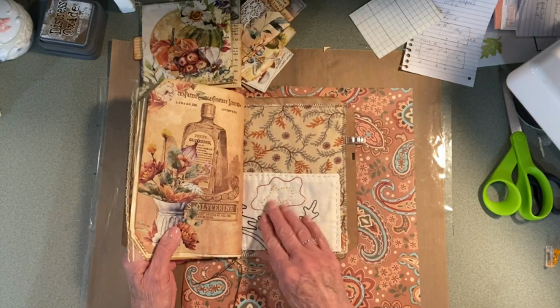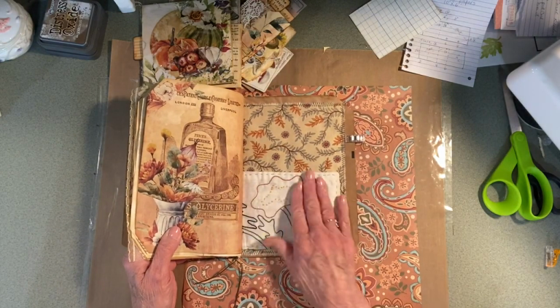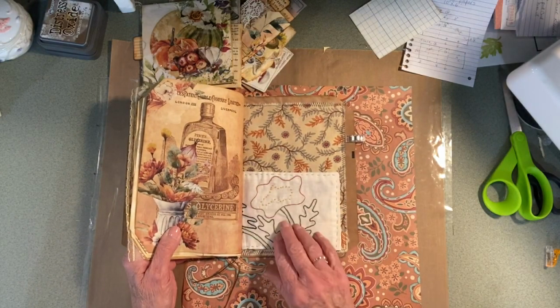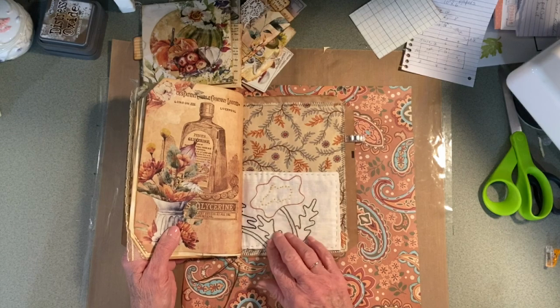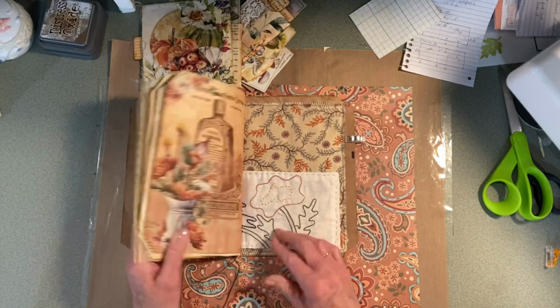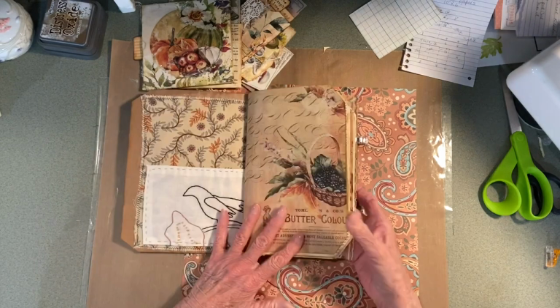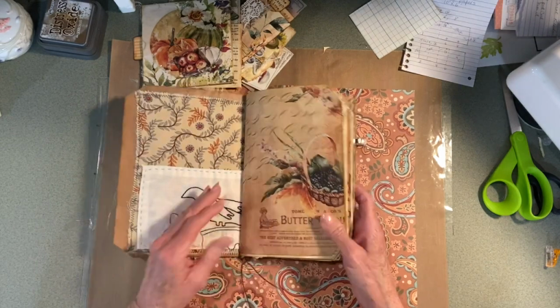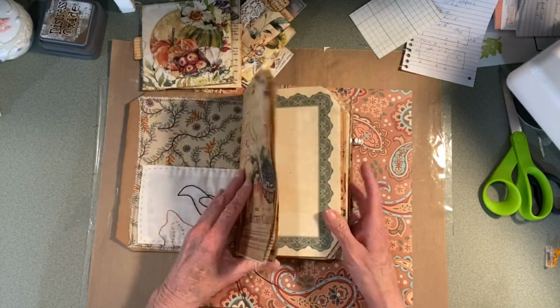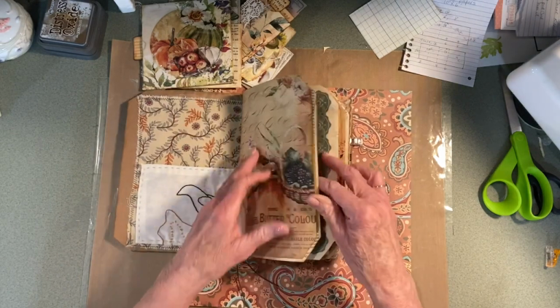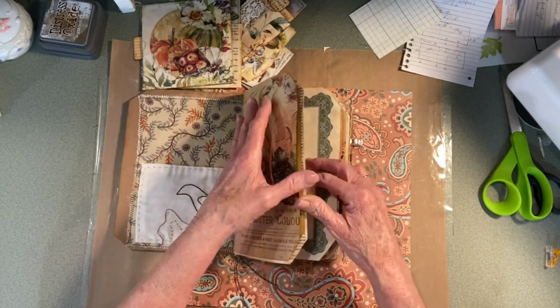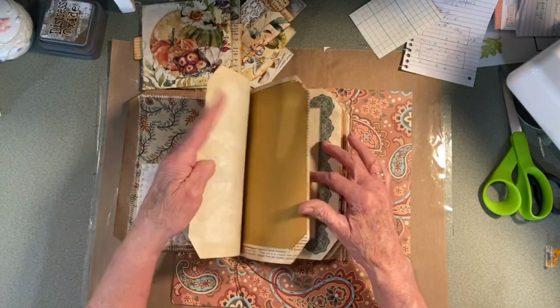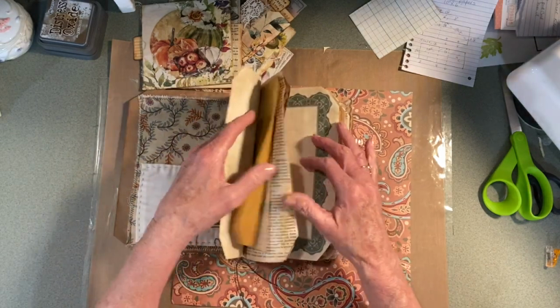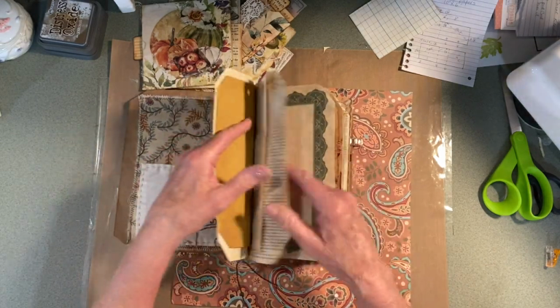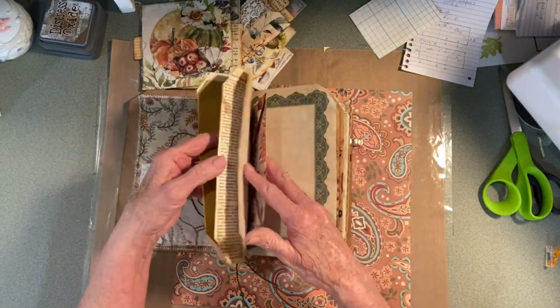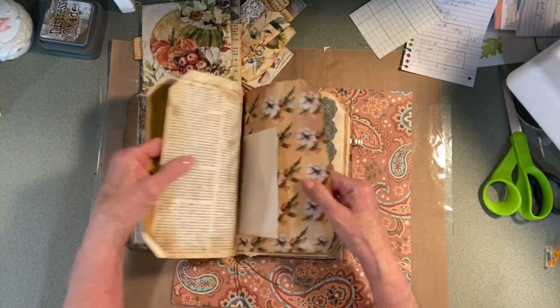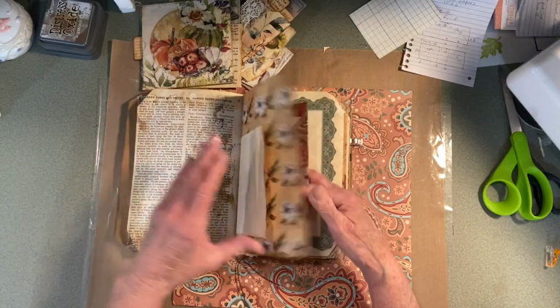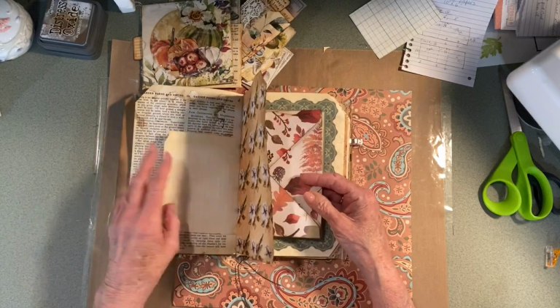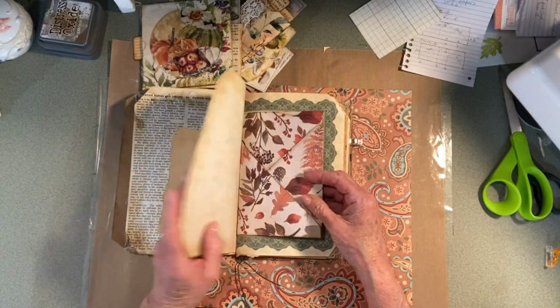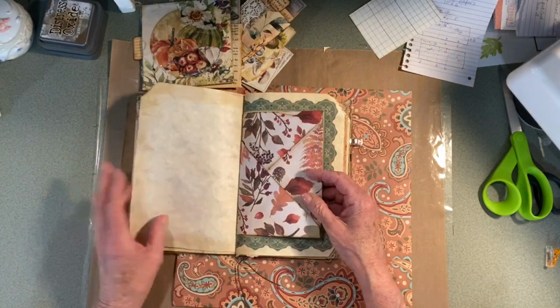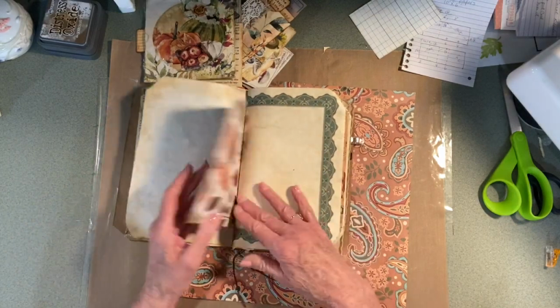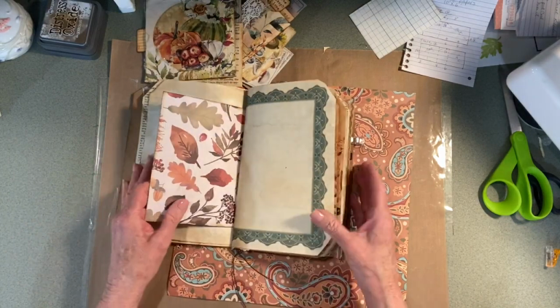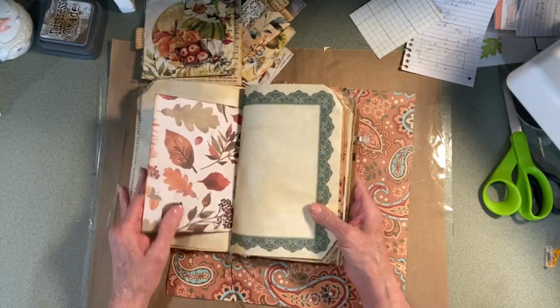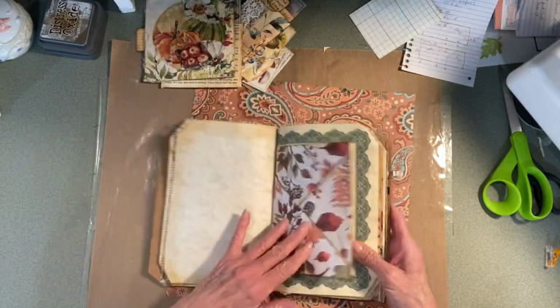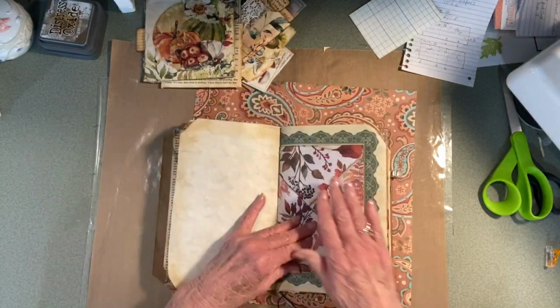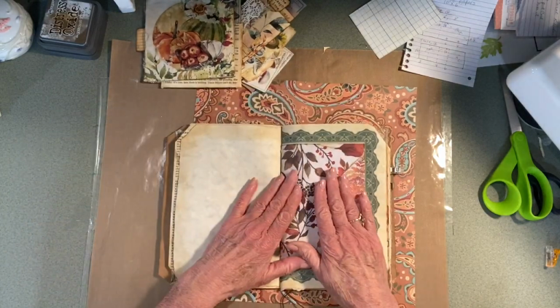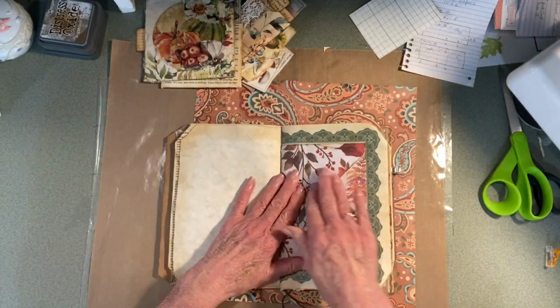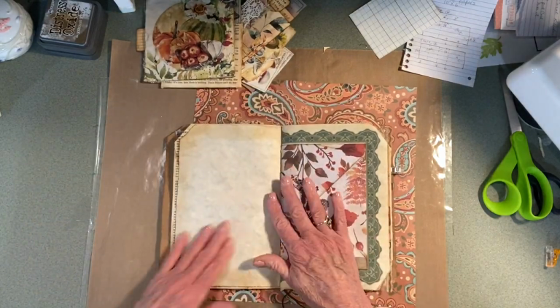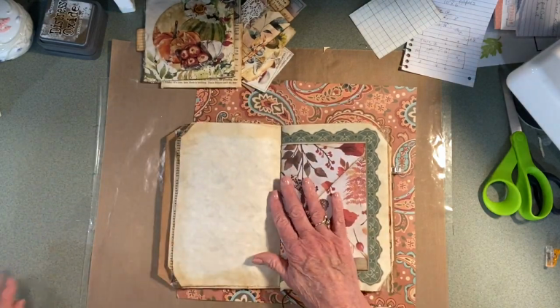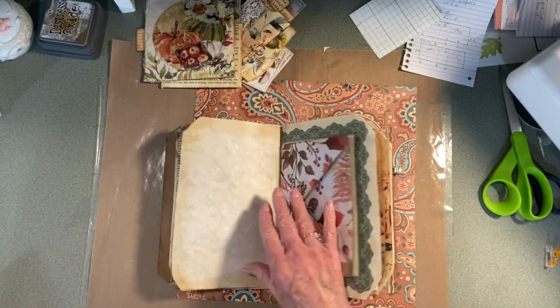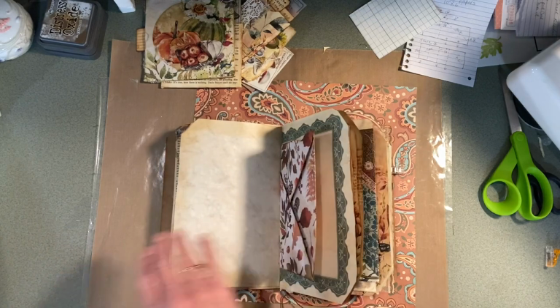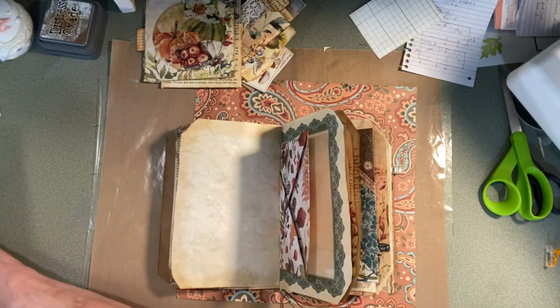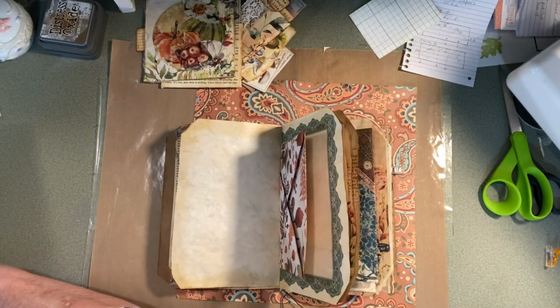That's the other side. I made this double folded pocket.